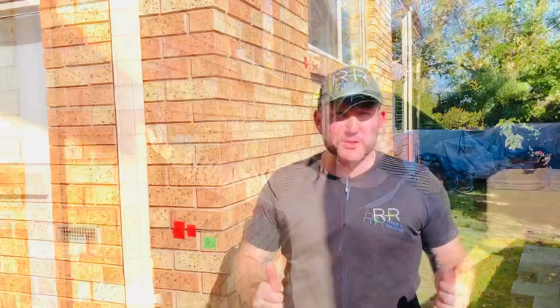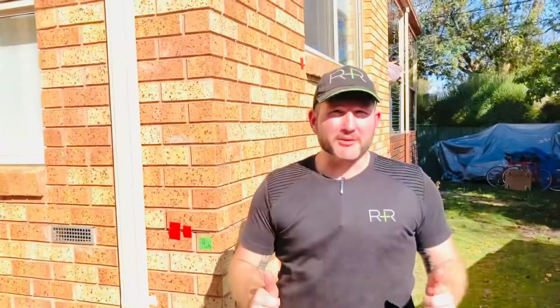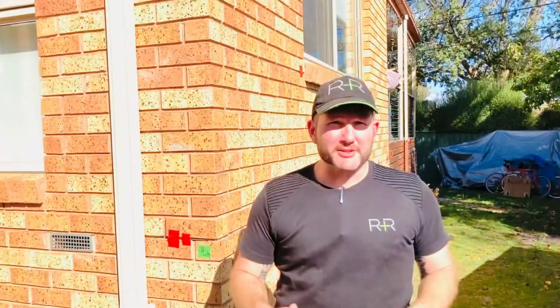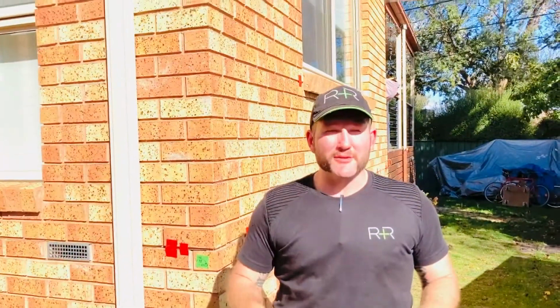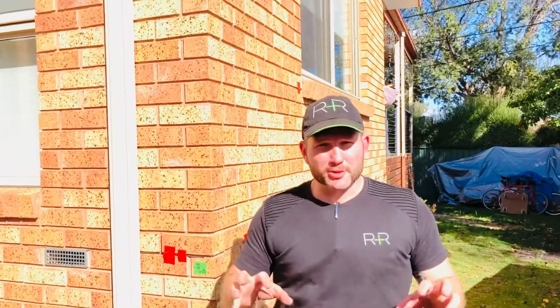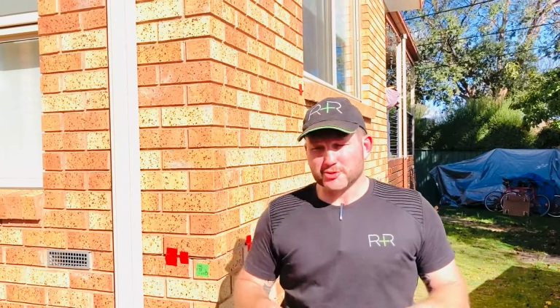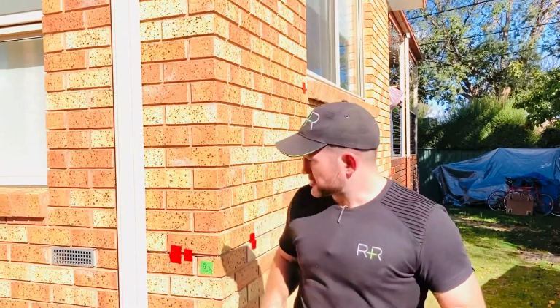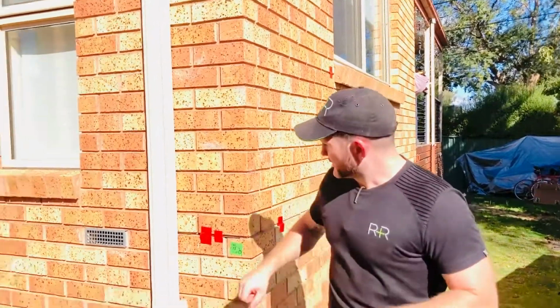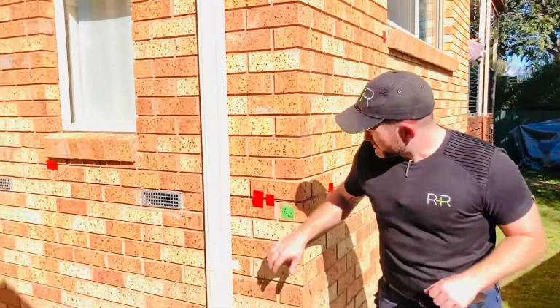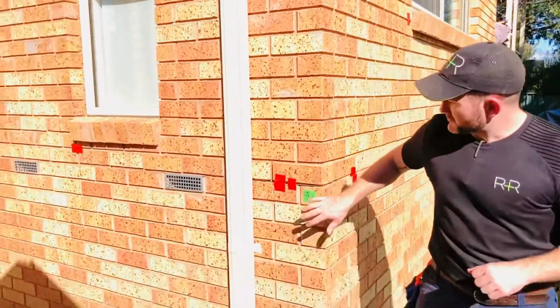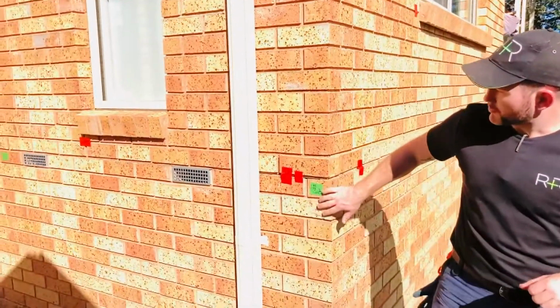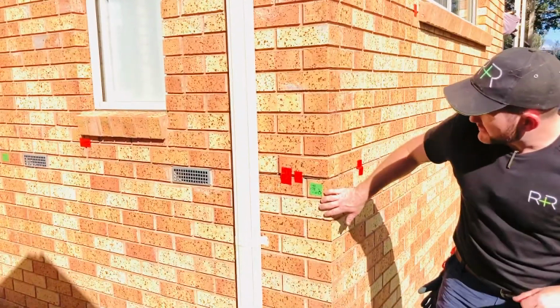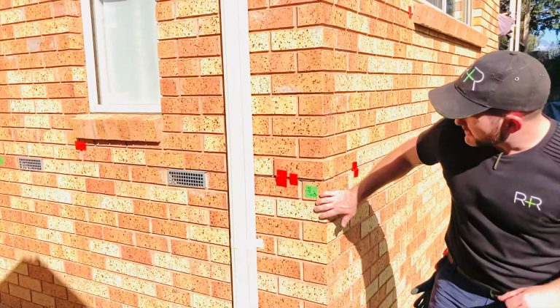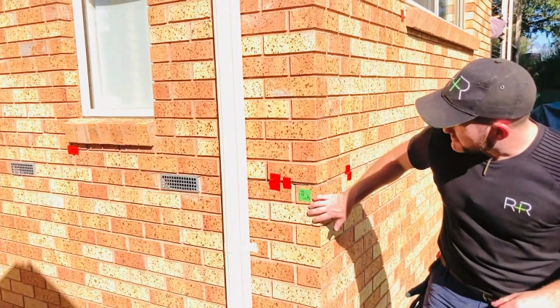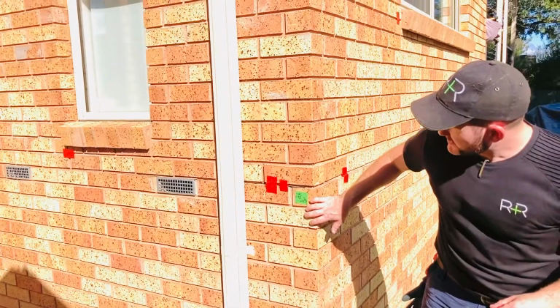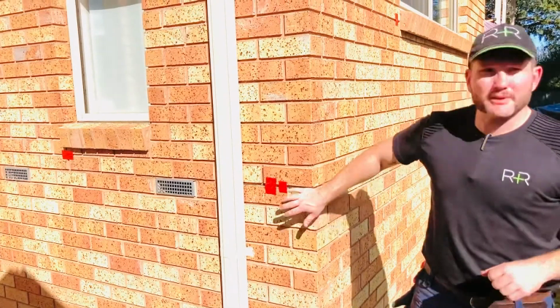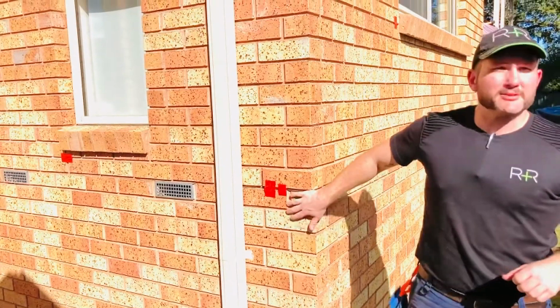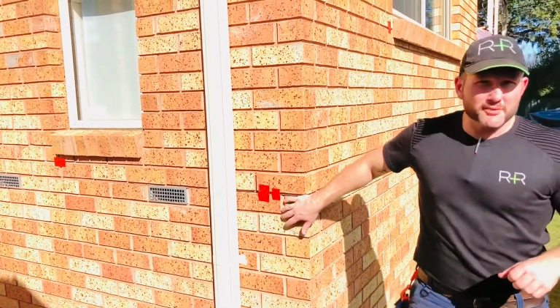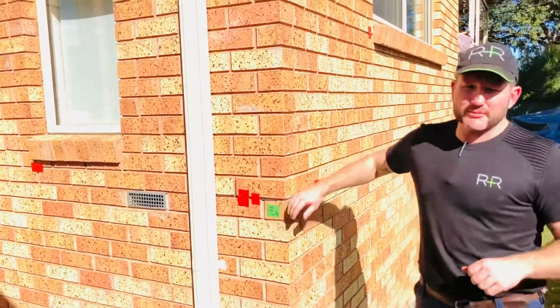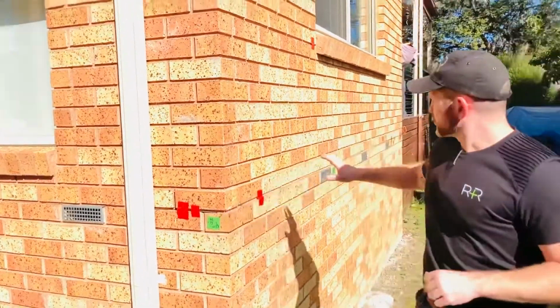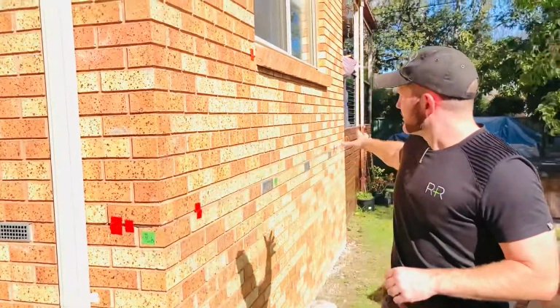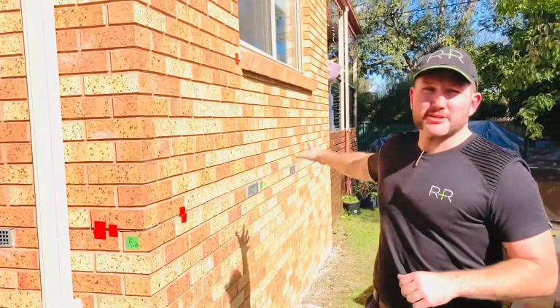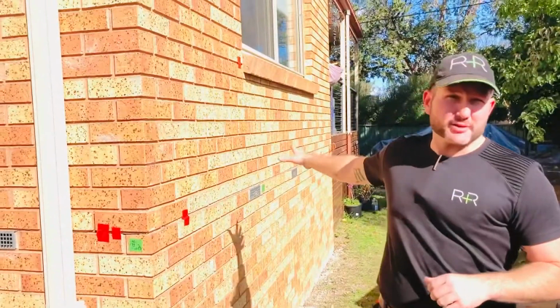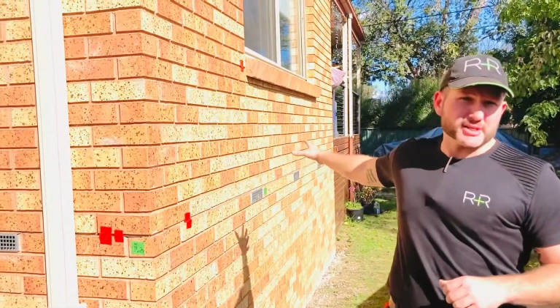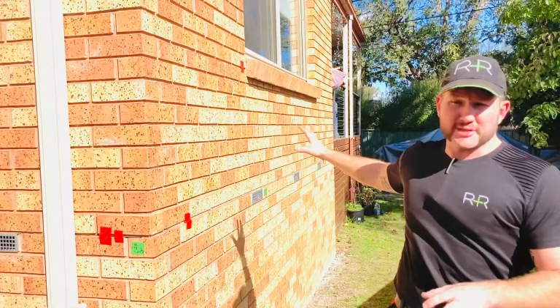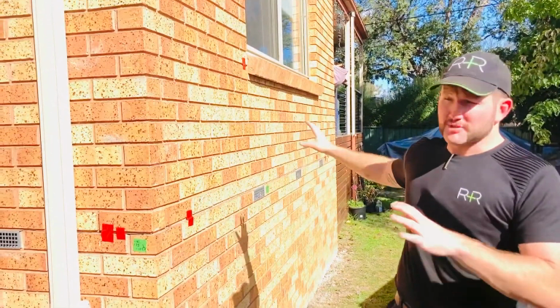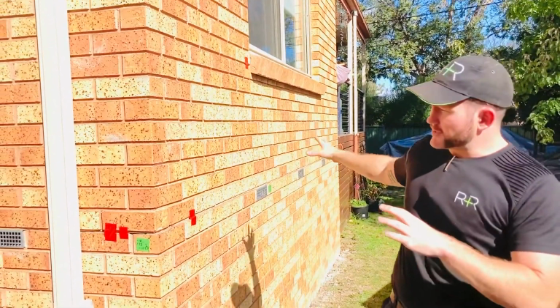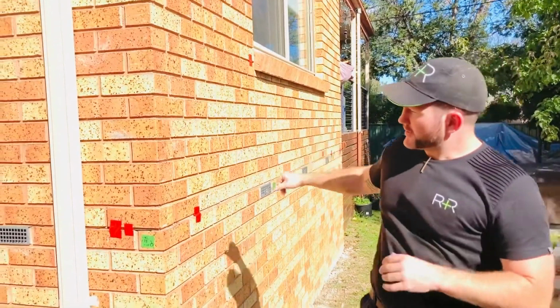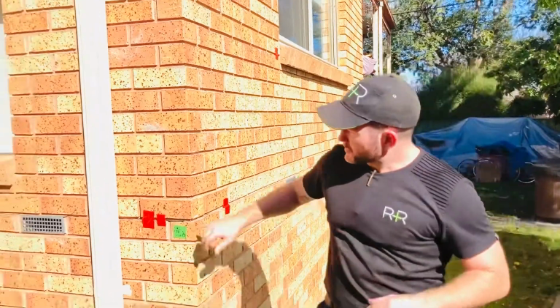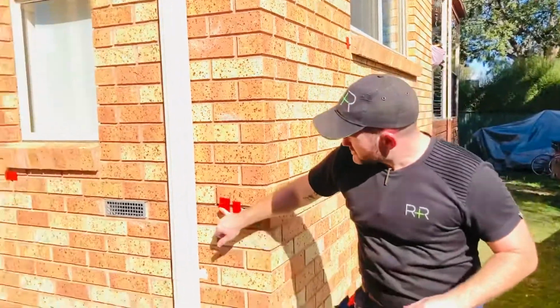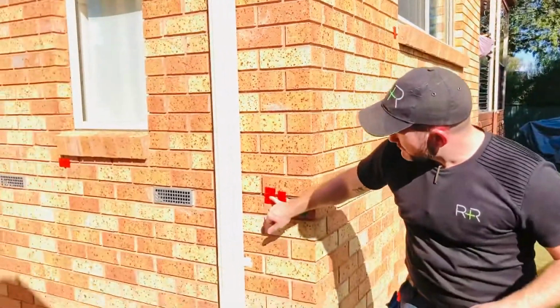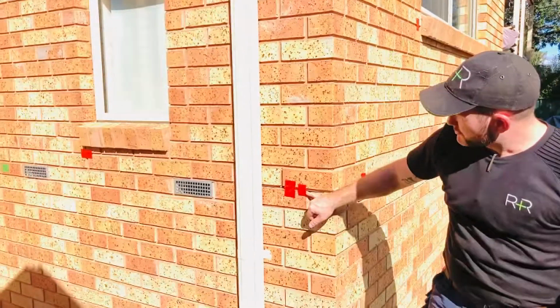Hey guys, we're back here at the end of this job. We've had a super, super result. We've lifted the corner of this house about 15 millimetres on this side and about 25 millimetres on that side of the extension, because that side was further down. You can see the tapes have a really good movement.